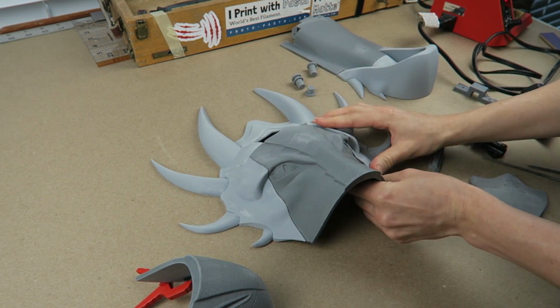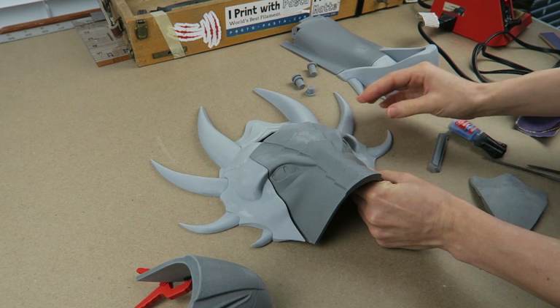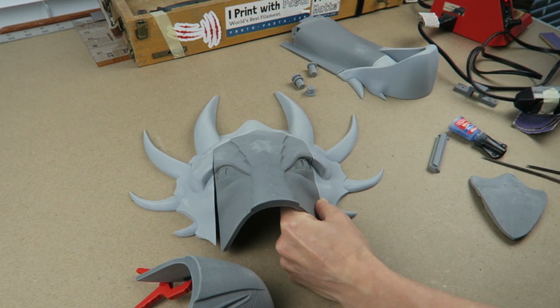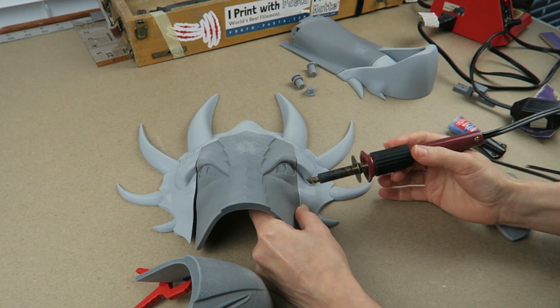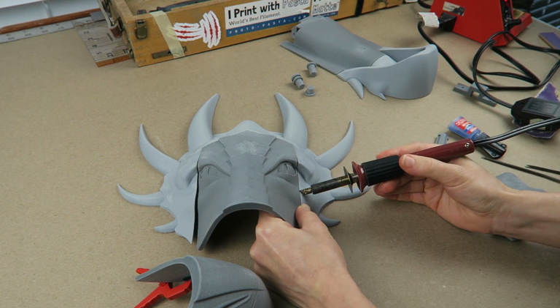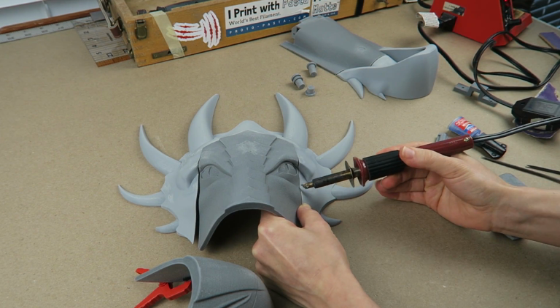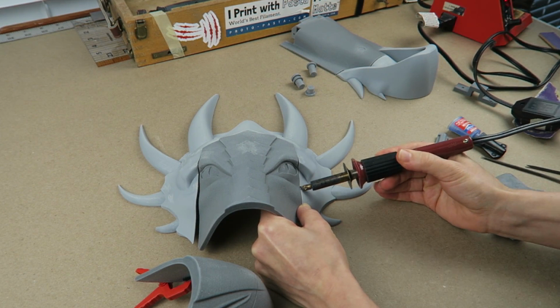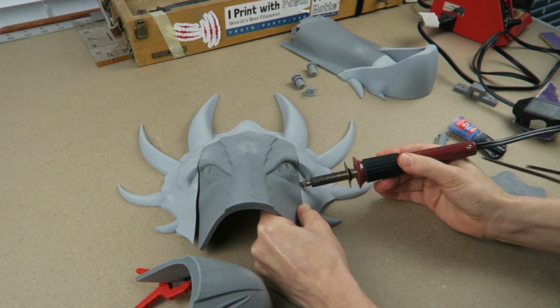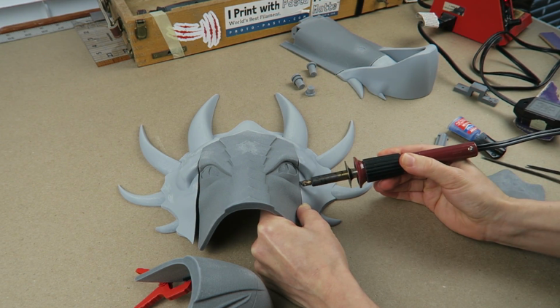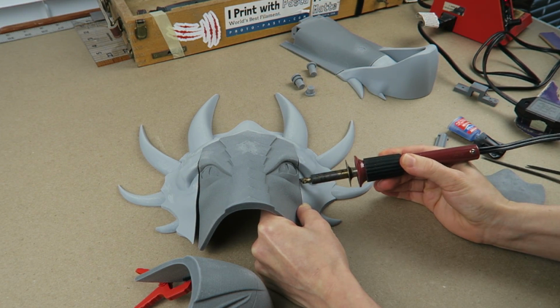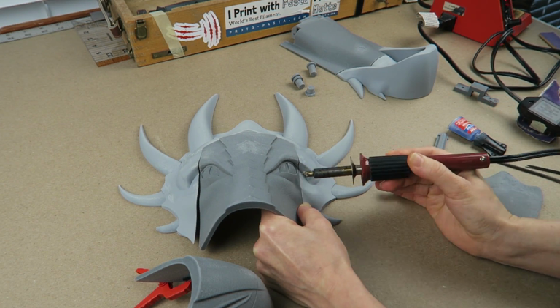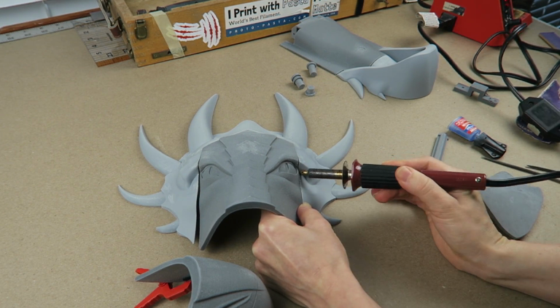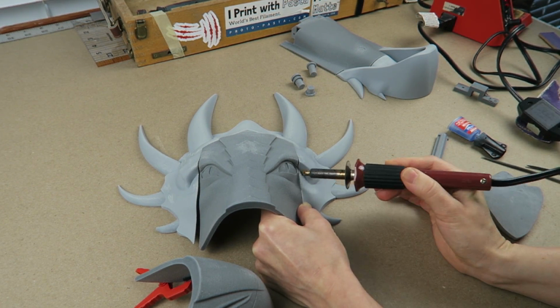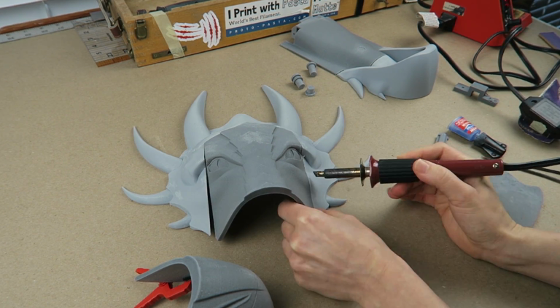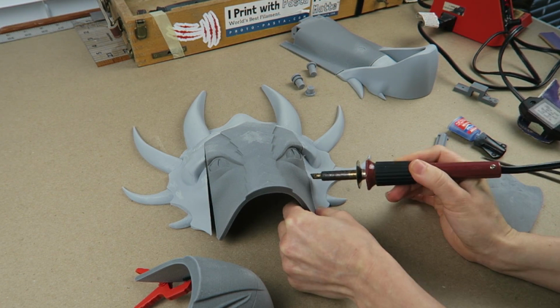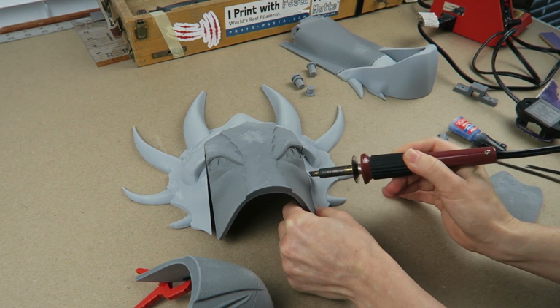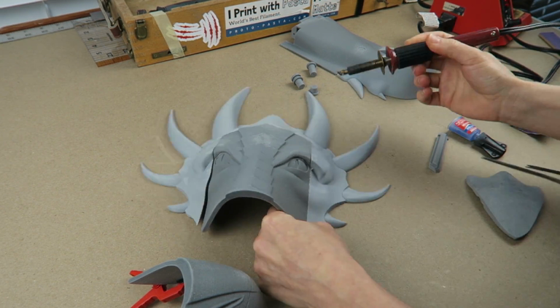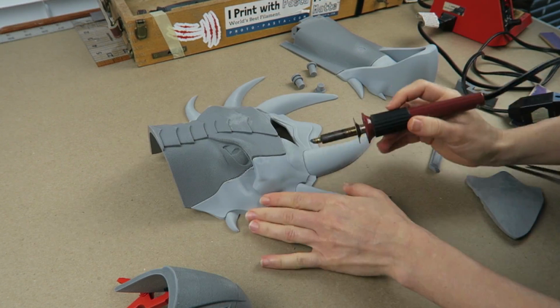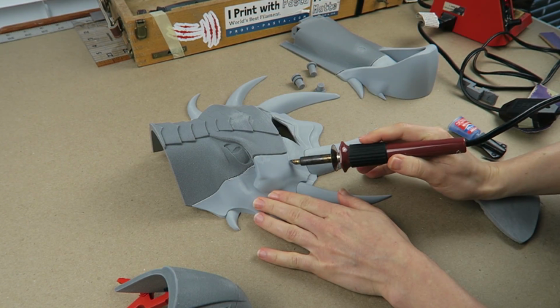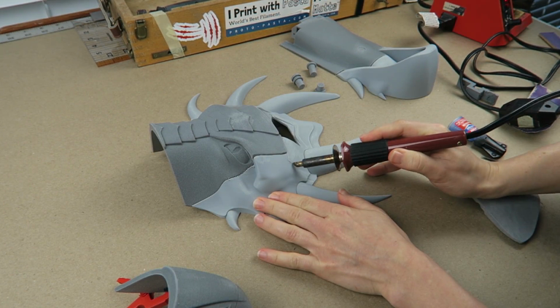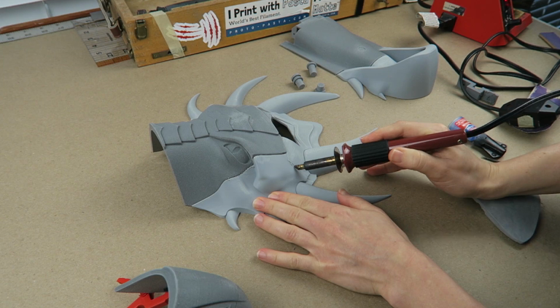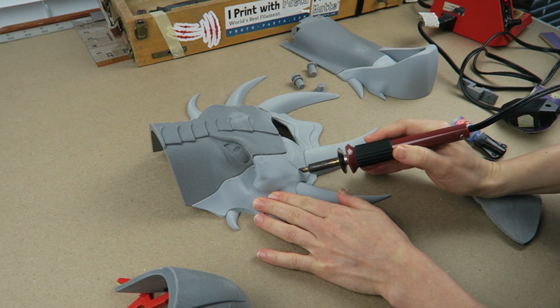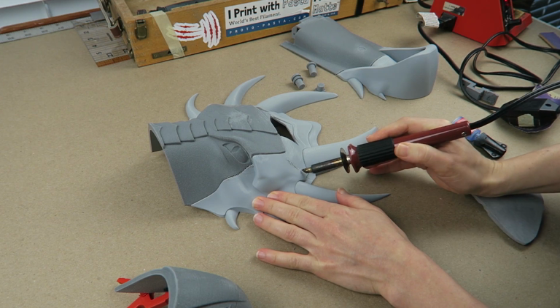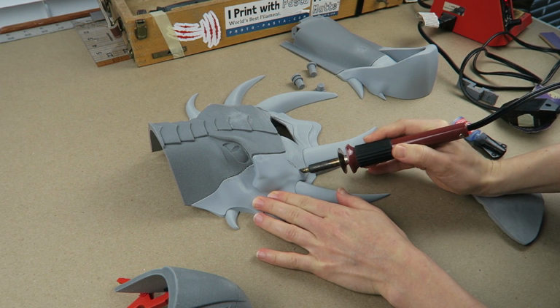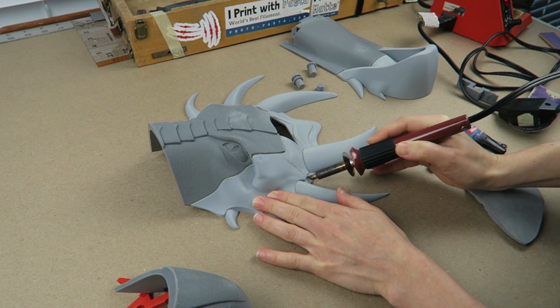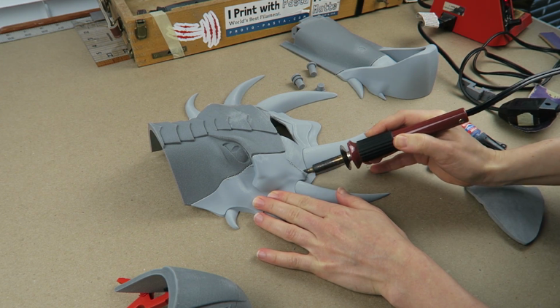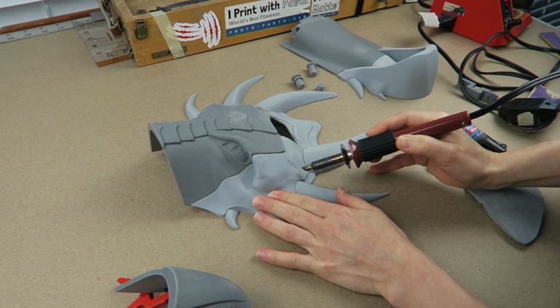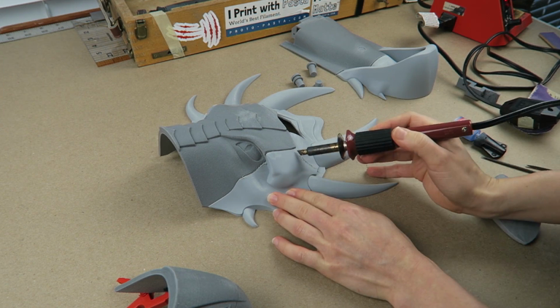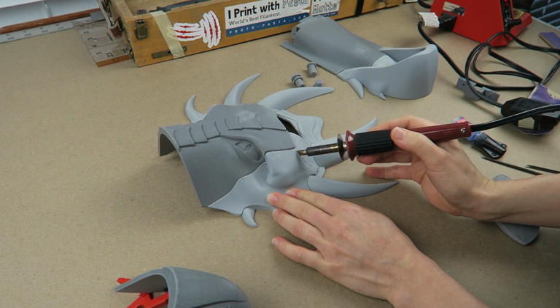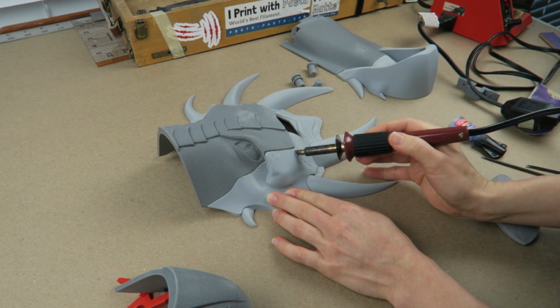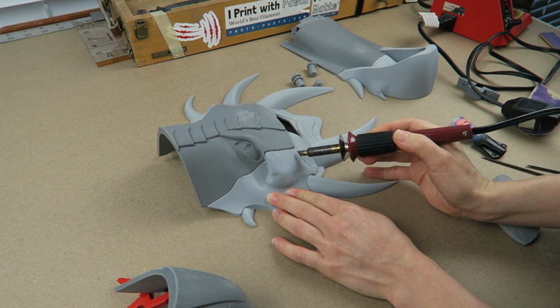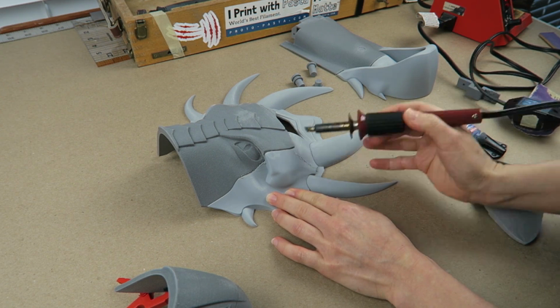When cutting the model, I did try to take into account where would be the most convenient place to have a seam and where it would provide the best print orientation for each section.